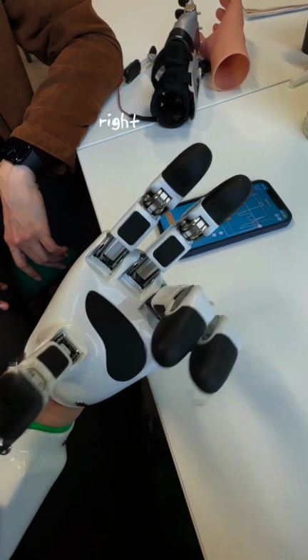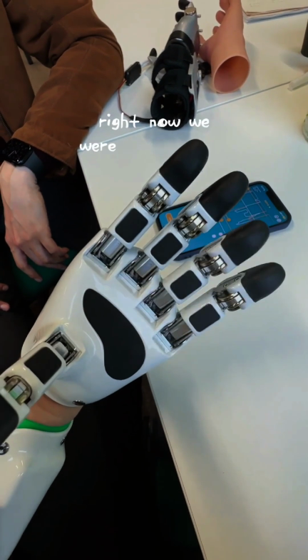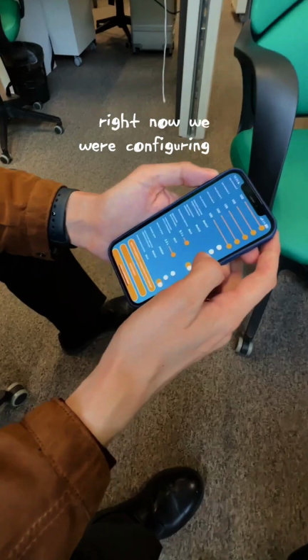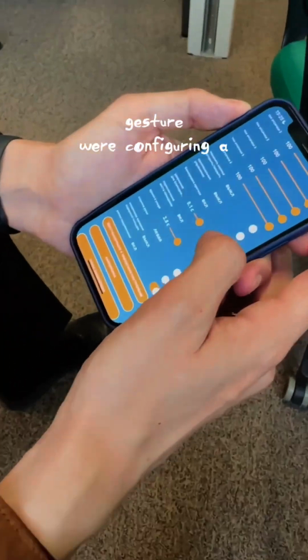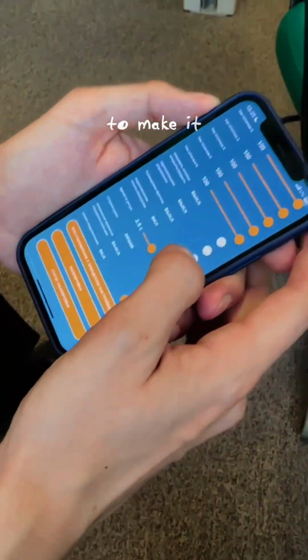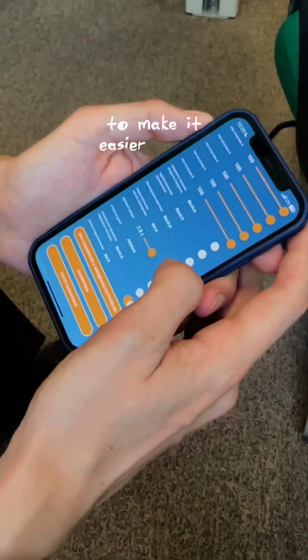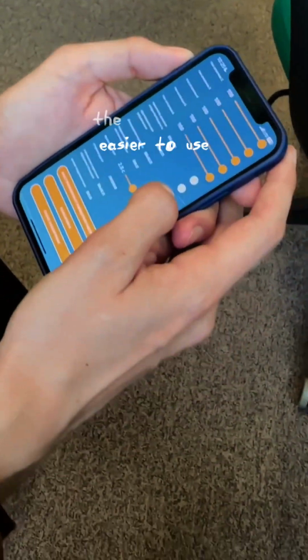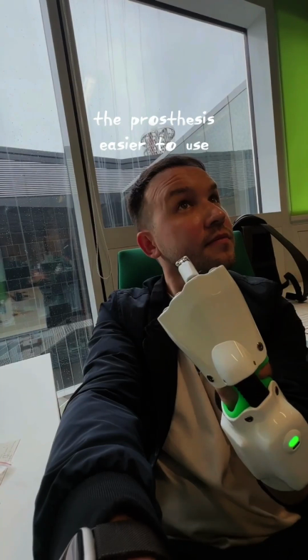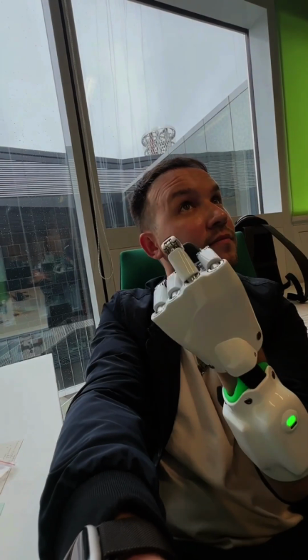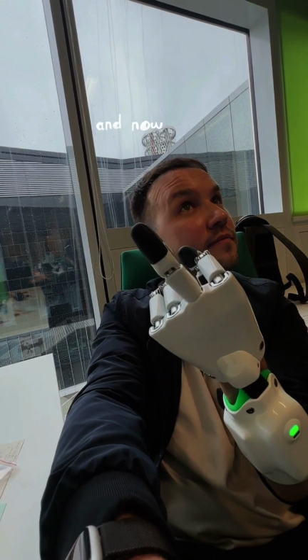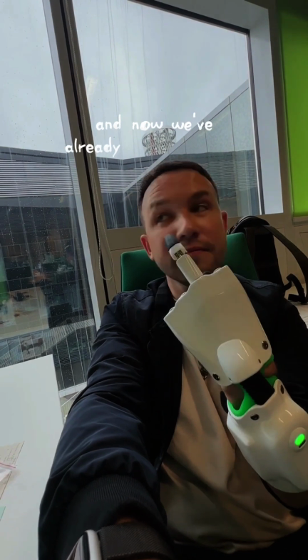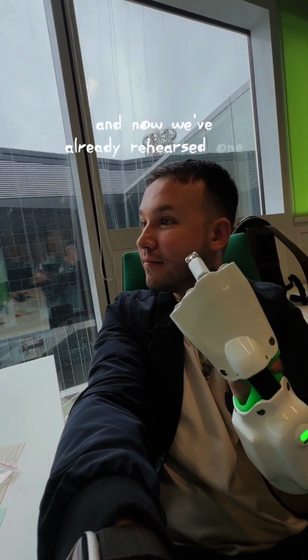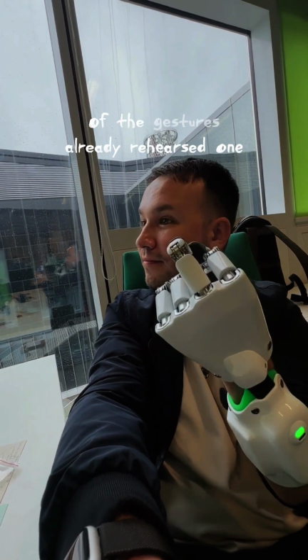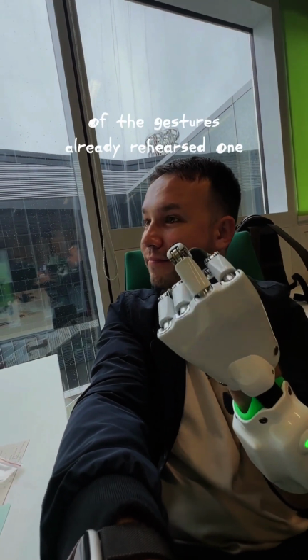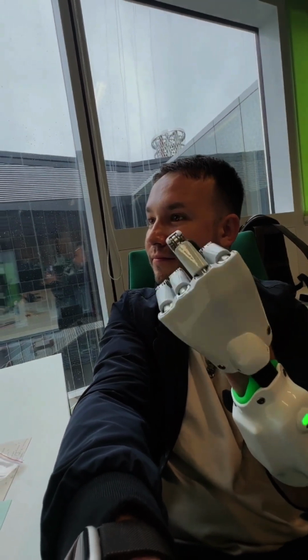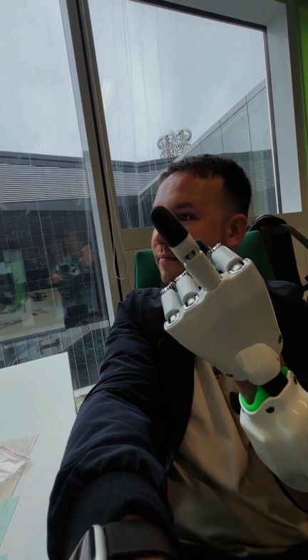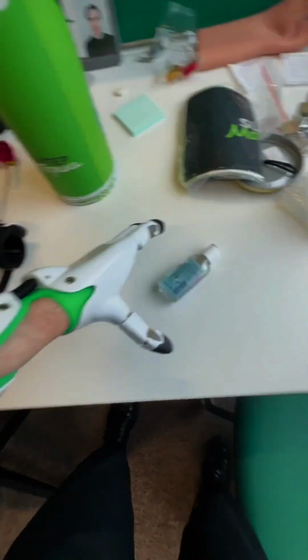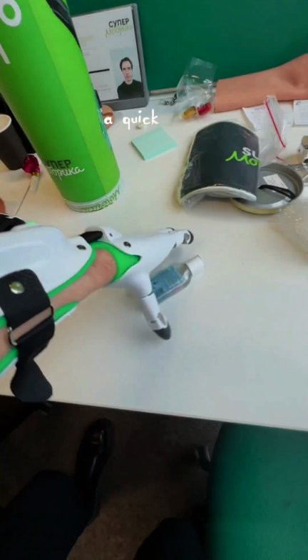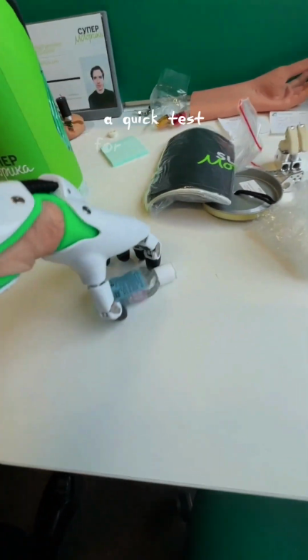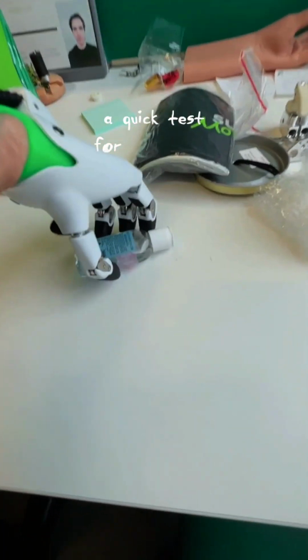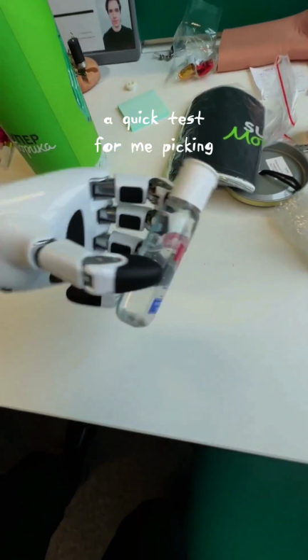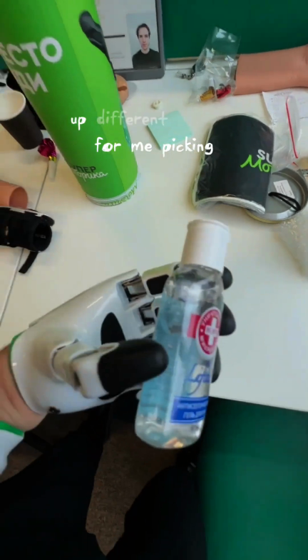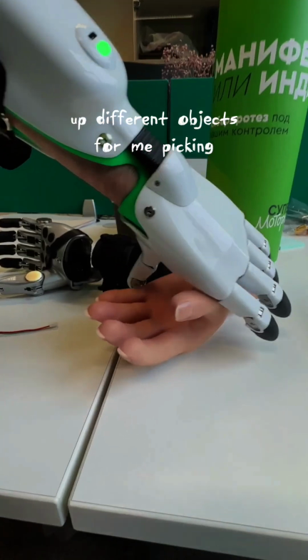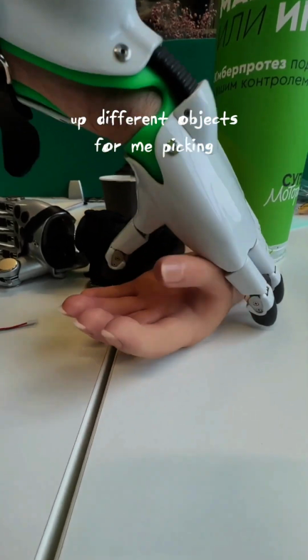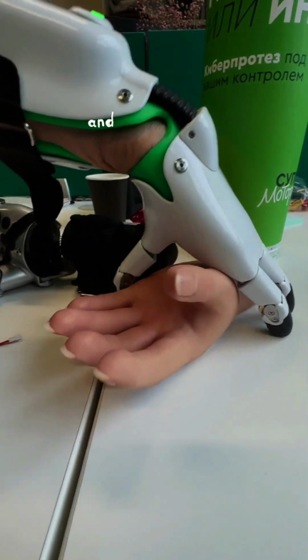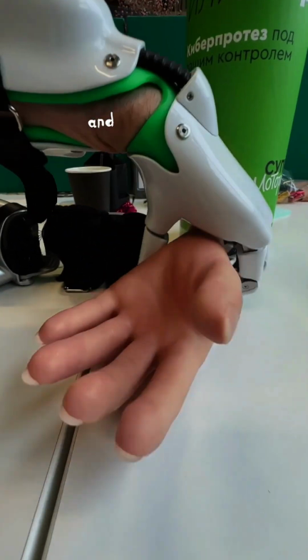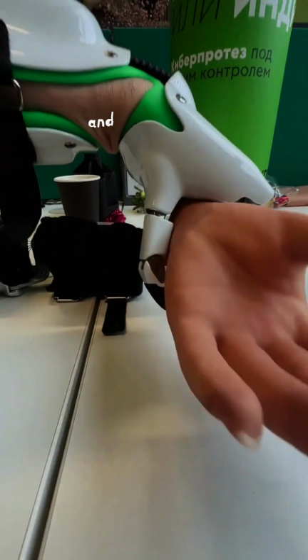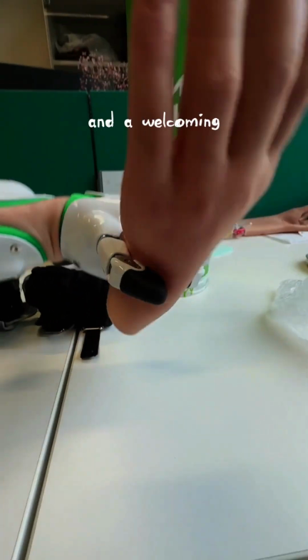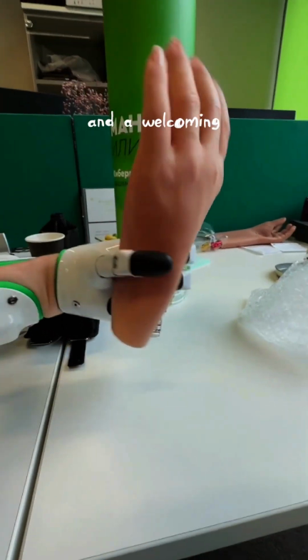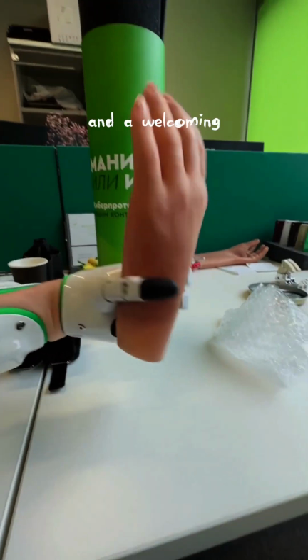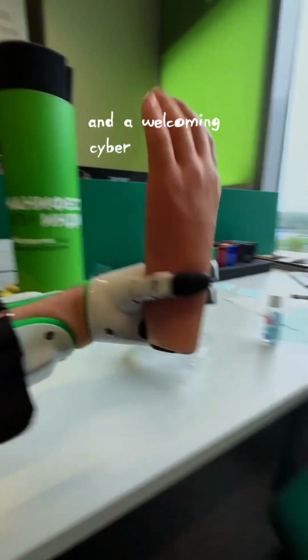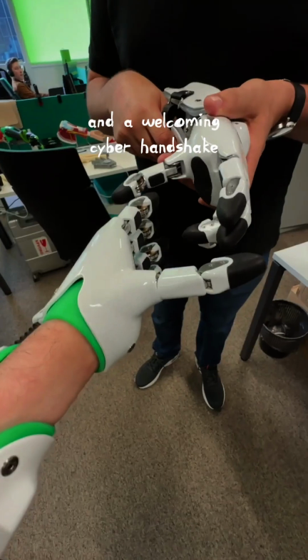Right now, we were configuring a gesture to make it easier to use the prosthesis. And now we've already rehearsed one of the gestures, a quick test for picking up different objects, and a welcoming cyber handshake.